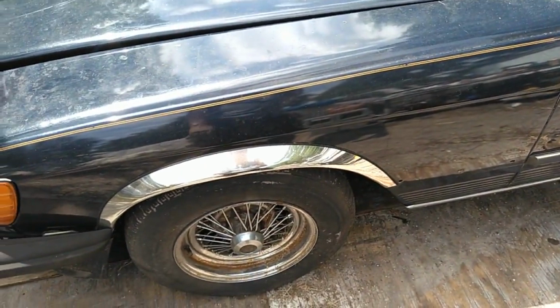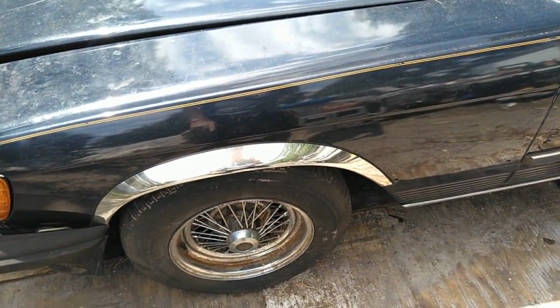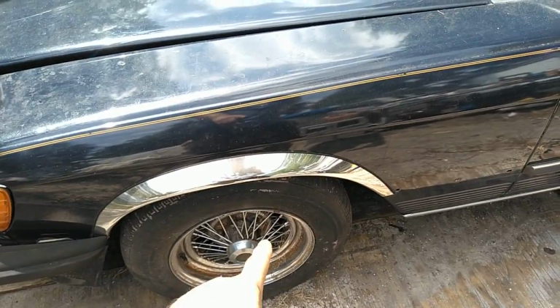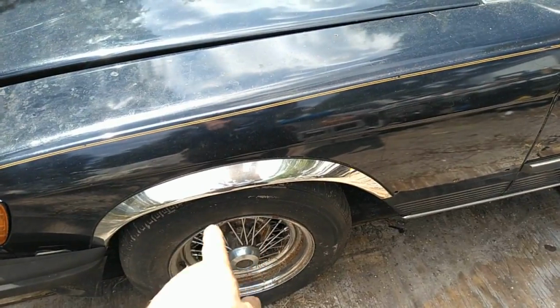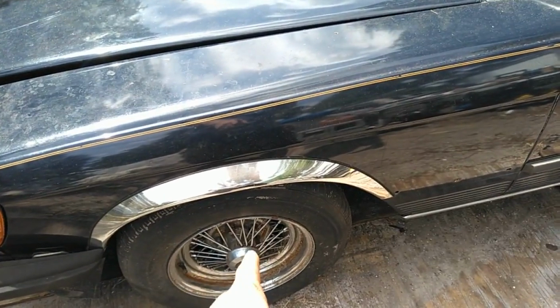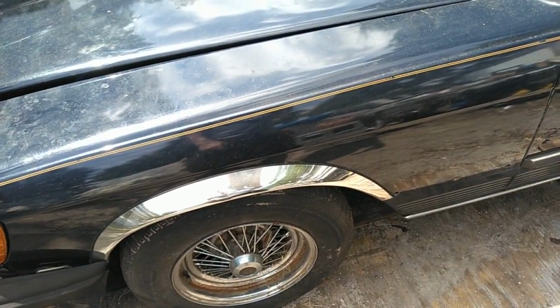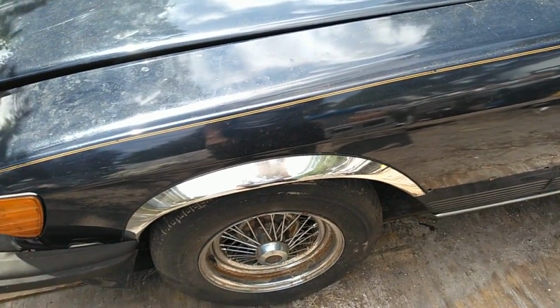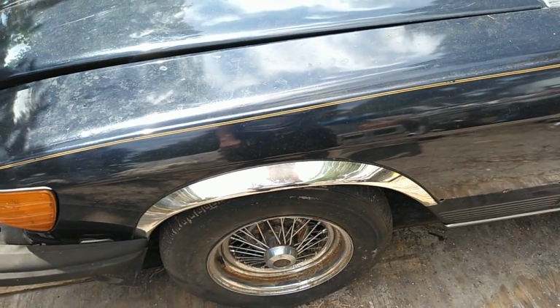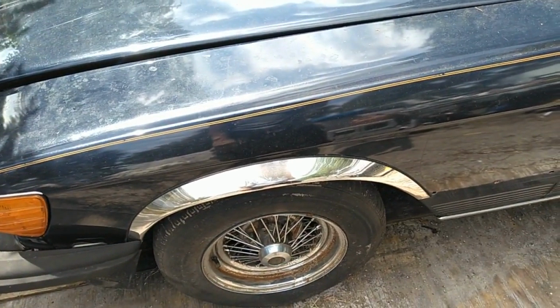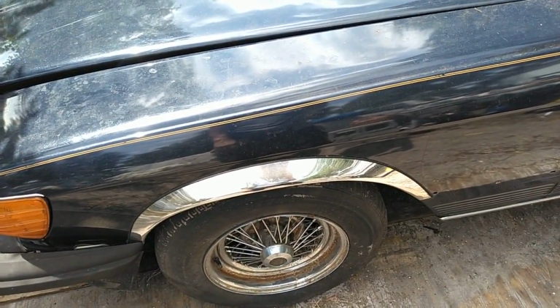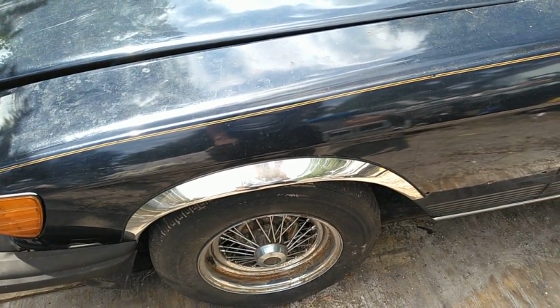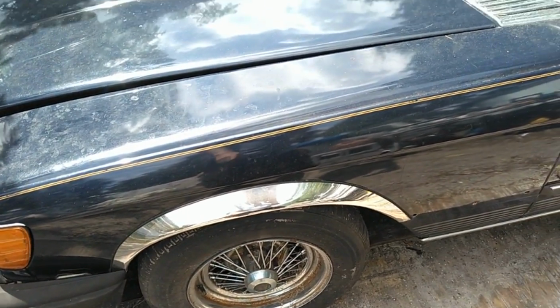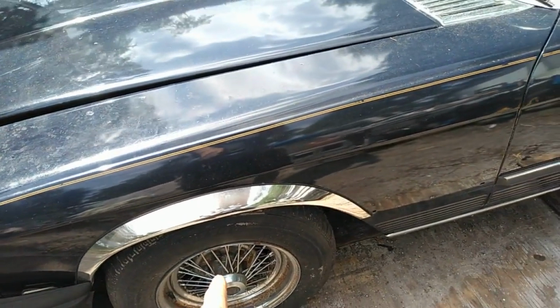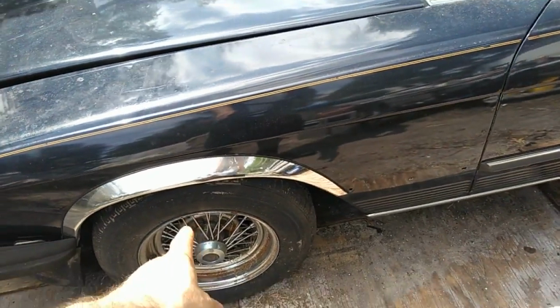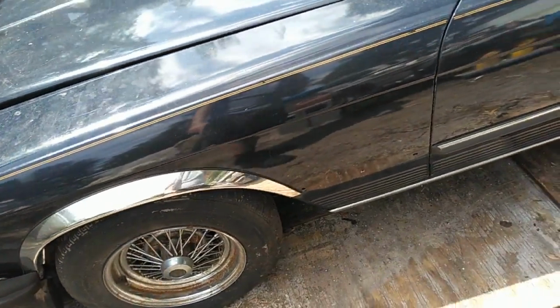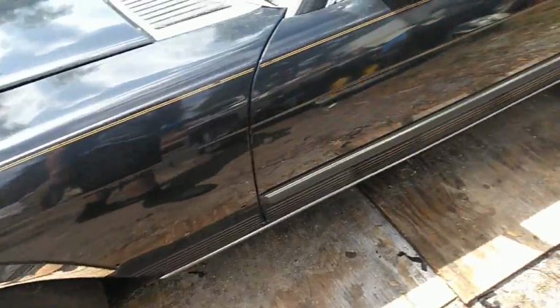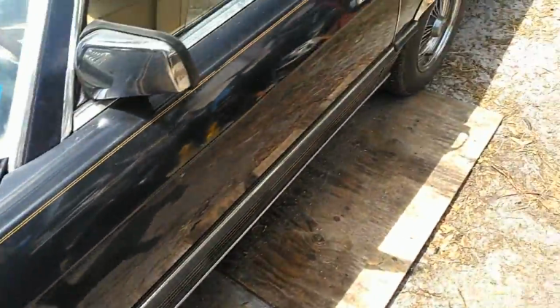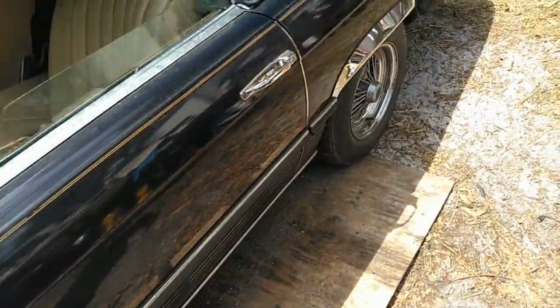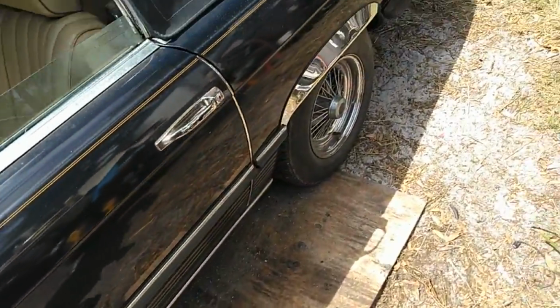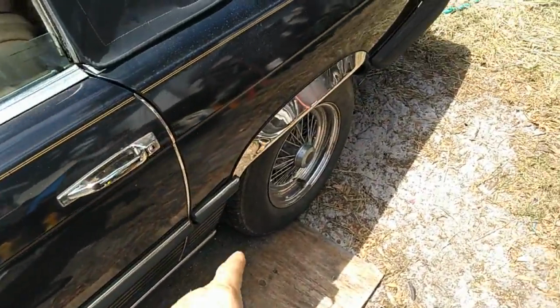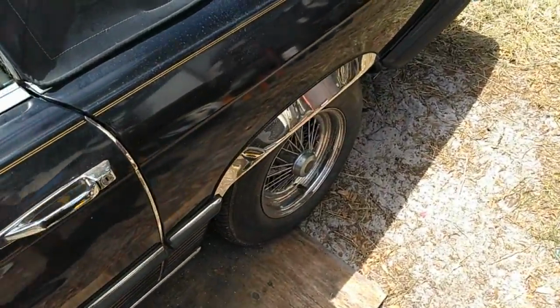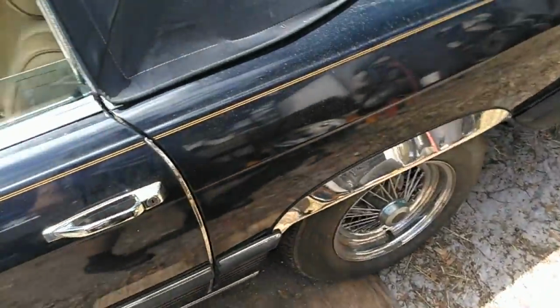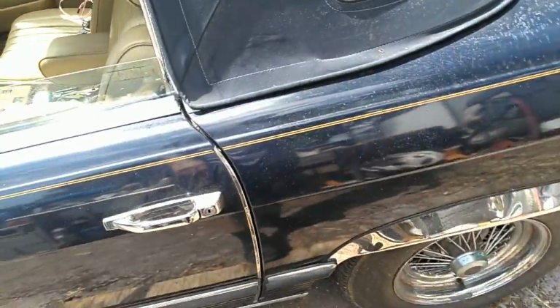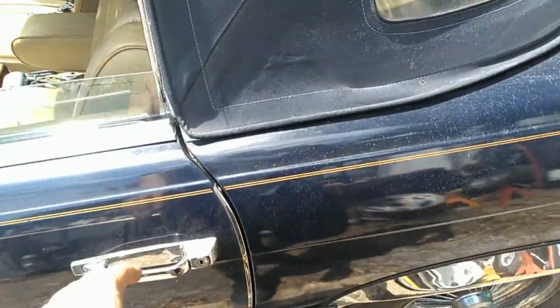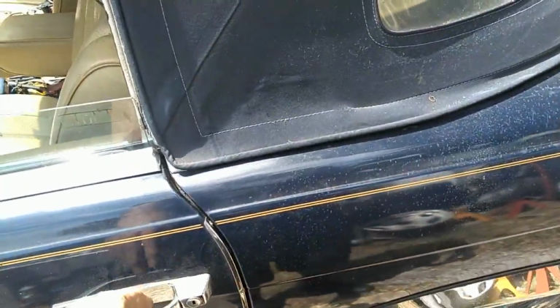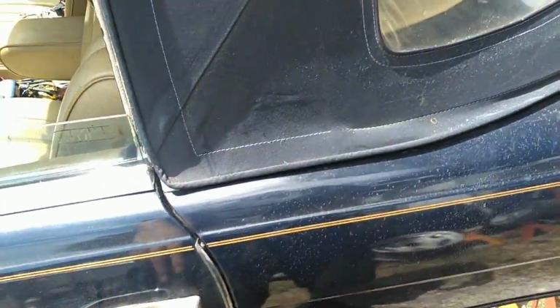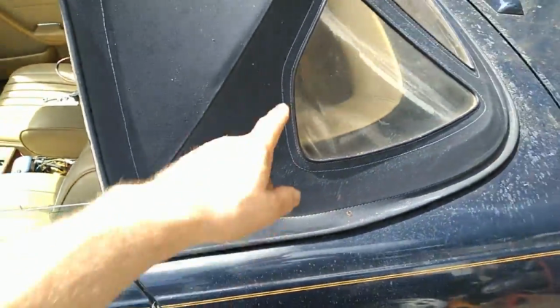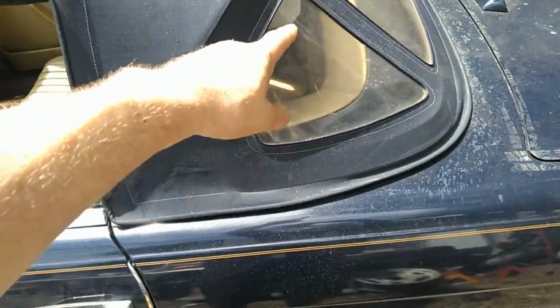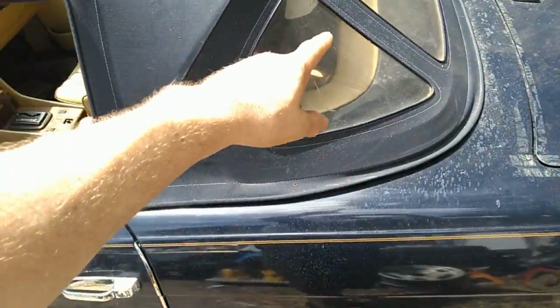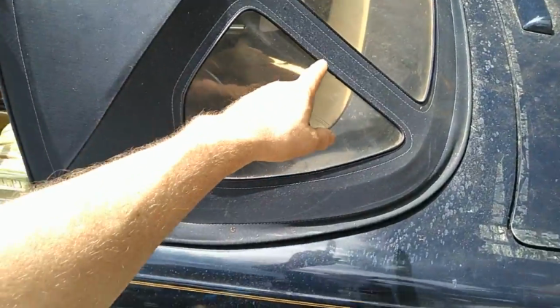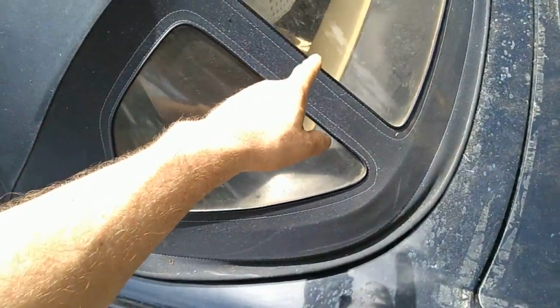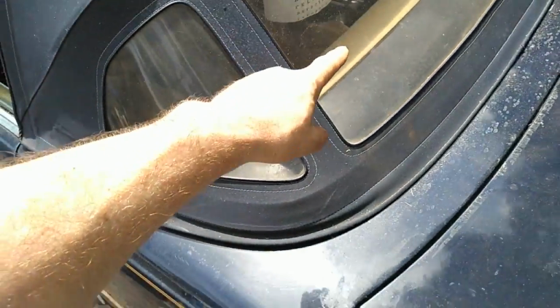I doubt I'll re-chrome the wire wheels. I'll probably powder coat them either black or maybe gunmetal or something. I have another set of wire wheels for this too. The top is in fairly new shape.